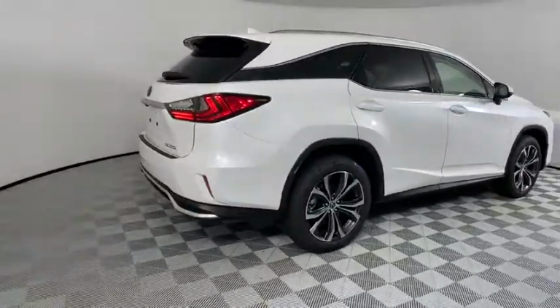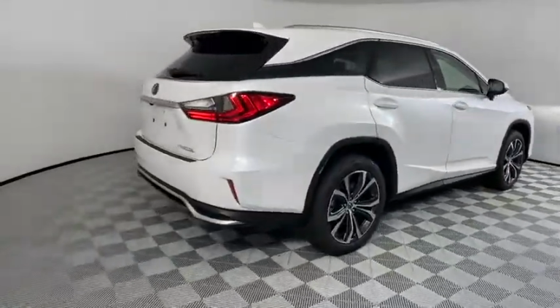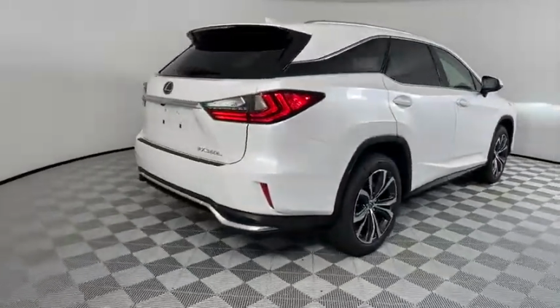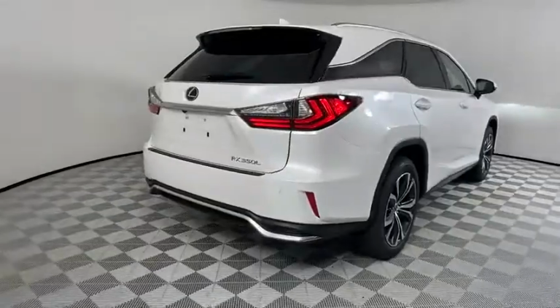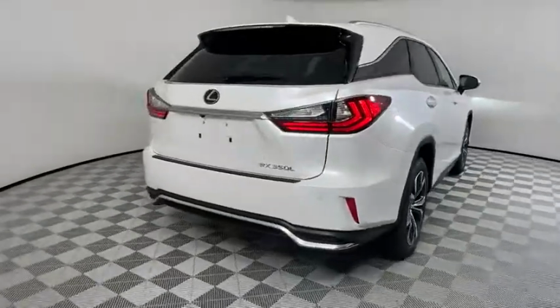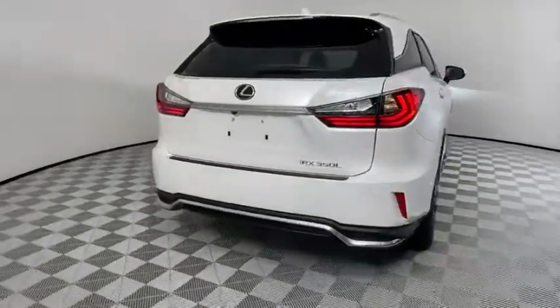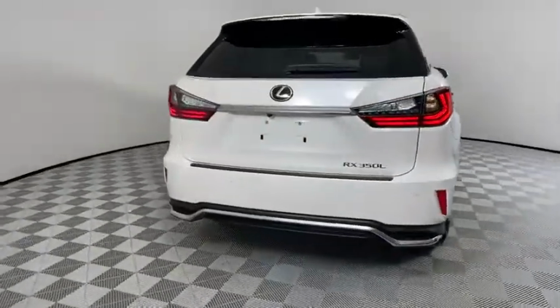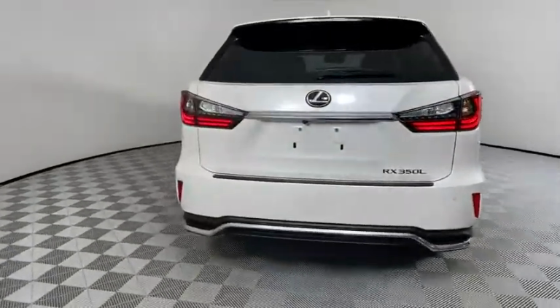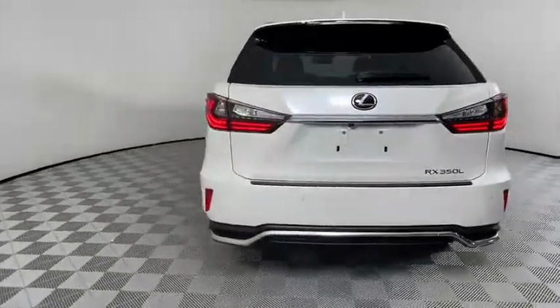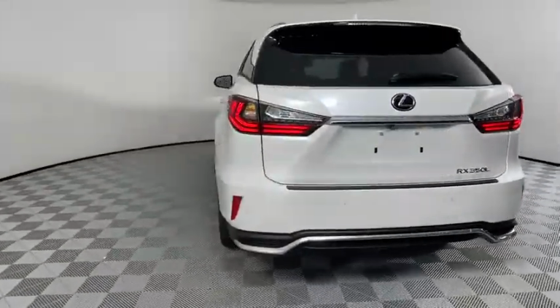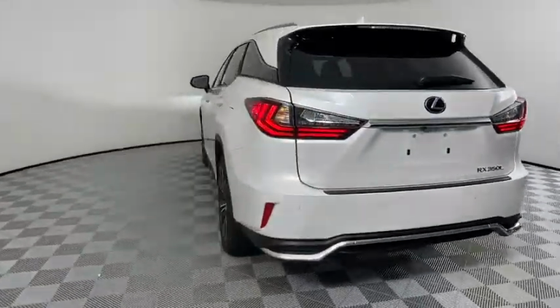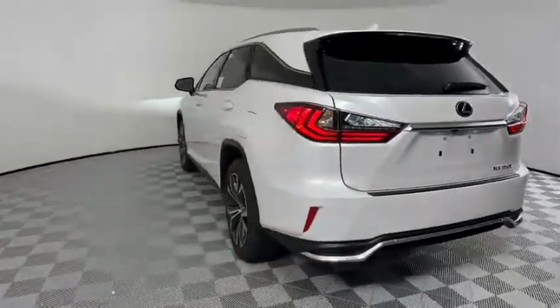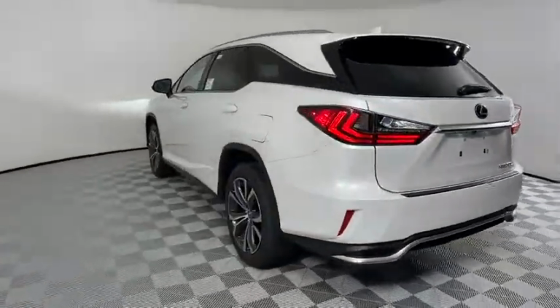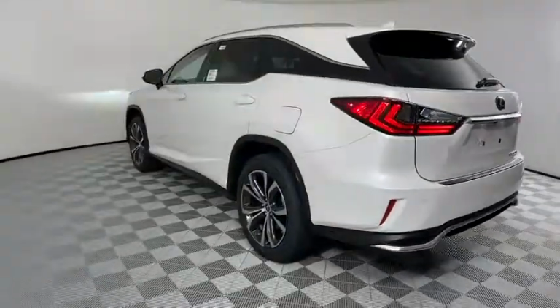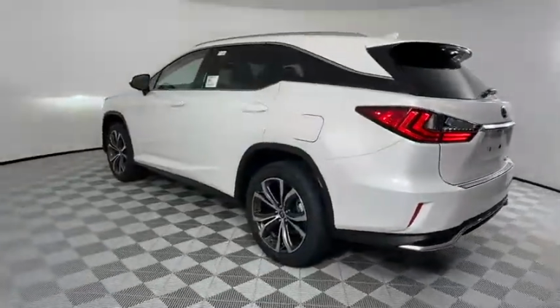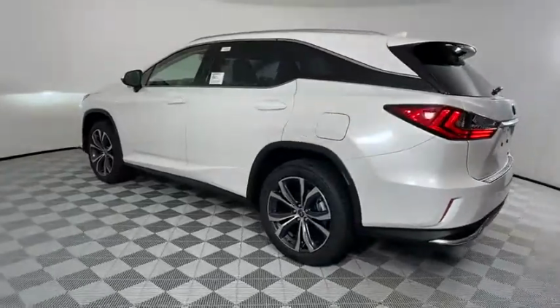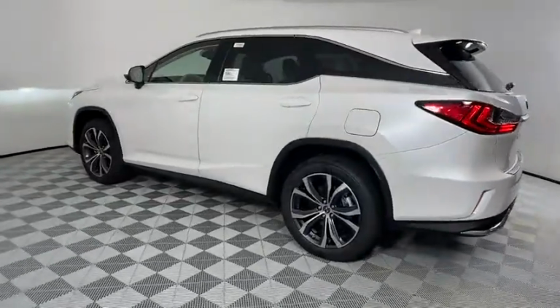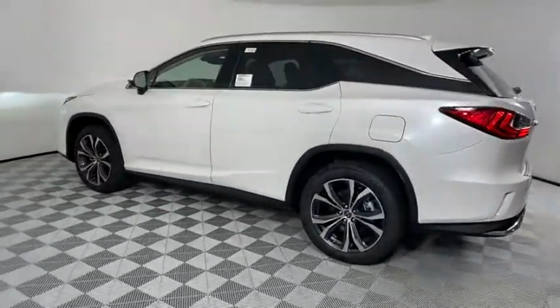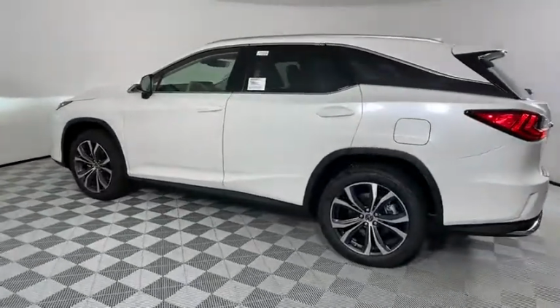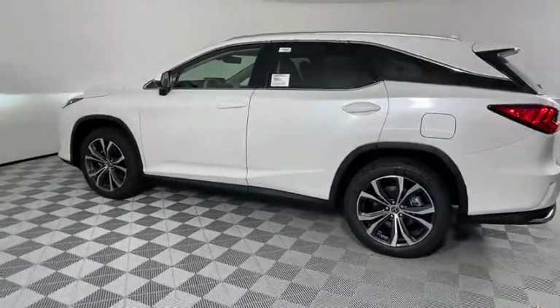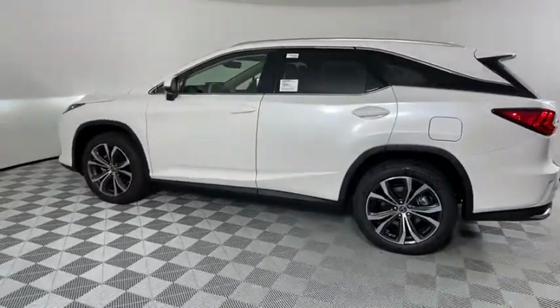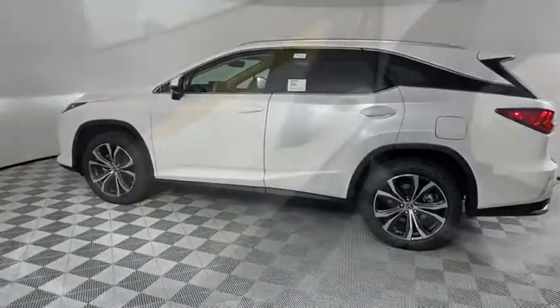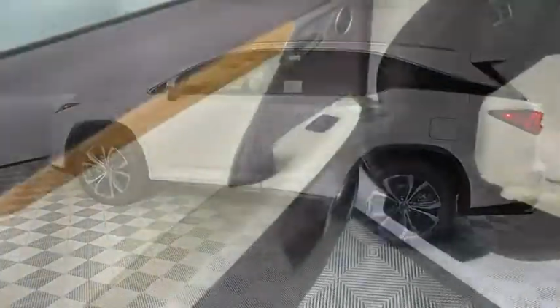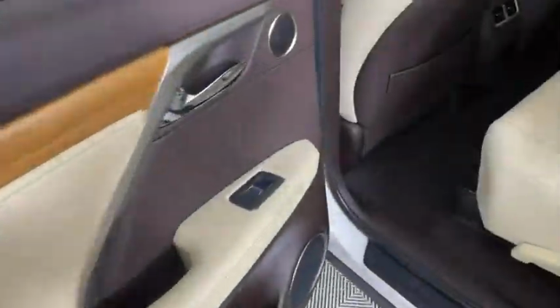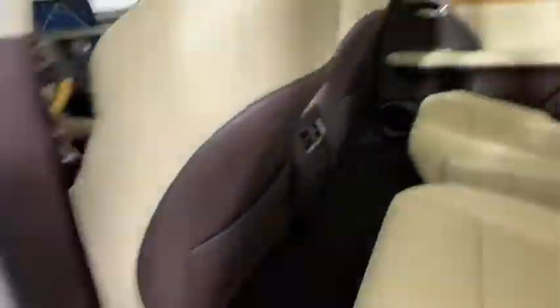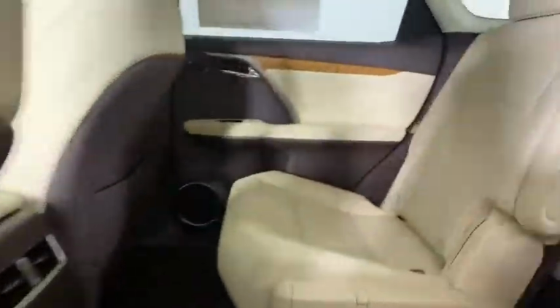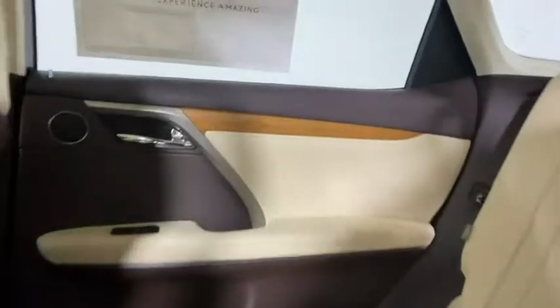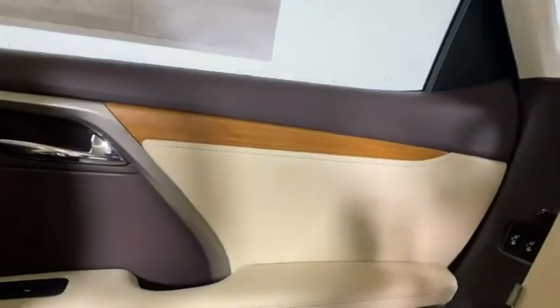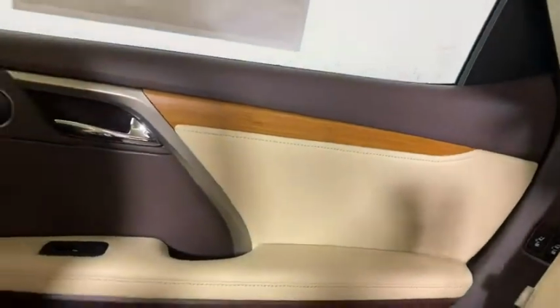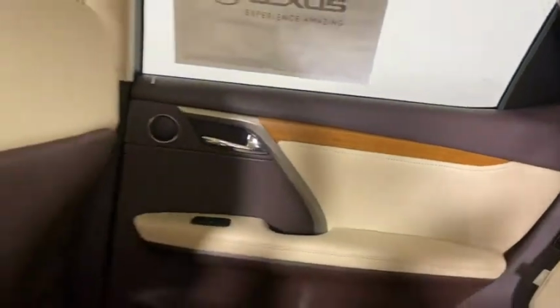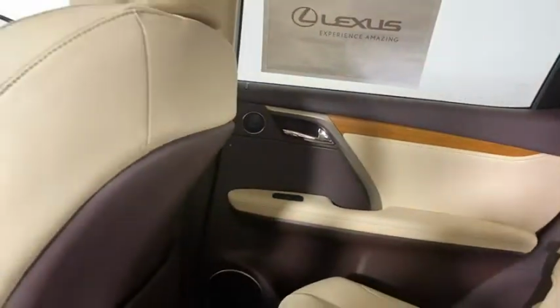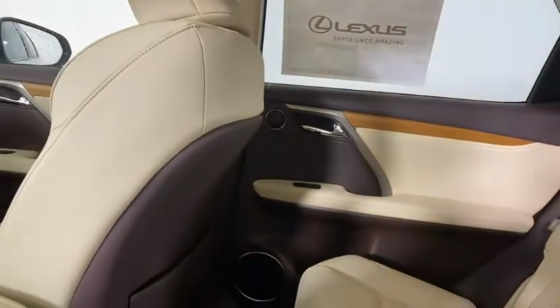Backup camera, power liftgate, steering wheel audio controls, power passenger seat, keyless entry, remote engine start, traction control, stability control, lane departure warning, anti-lock braking system, leather wrapped steering wheel, Bluetooth.